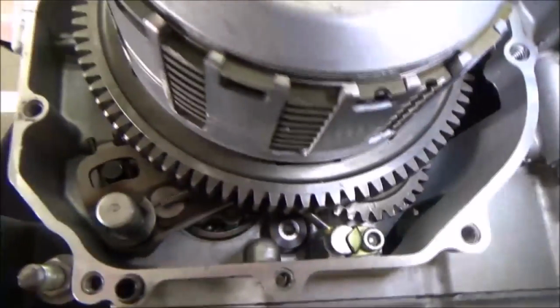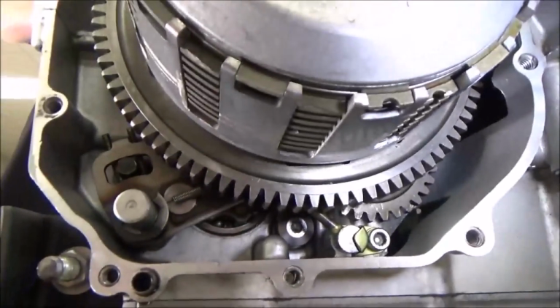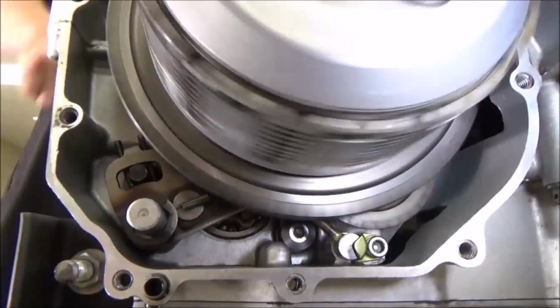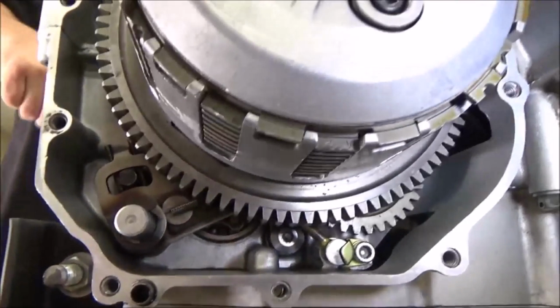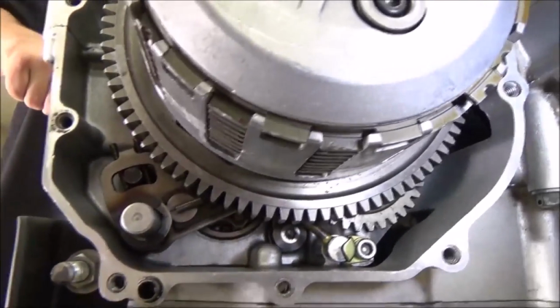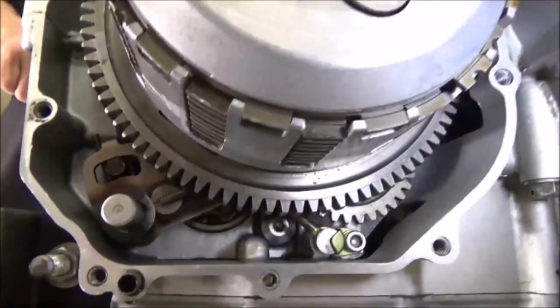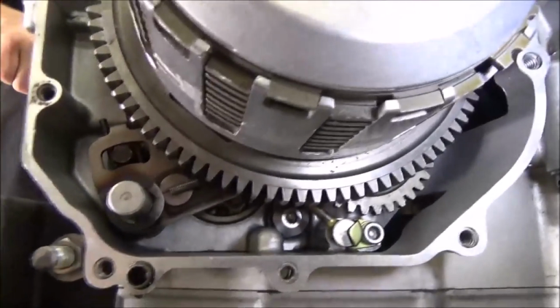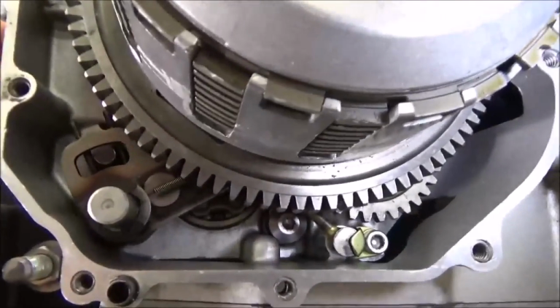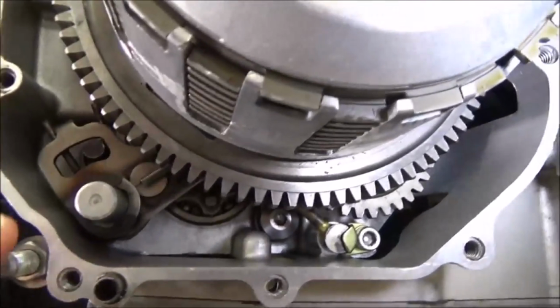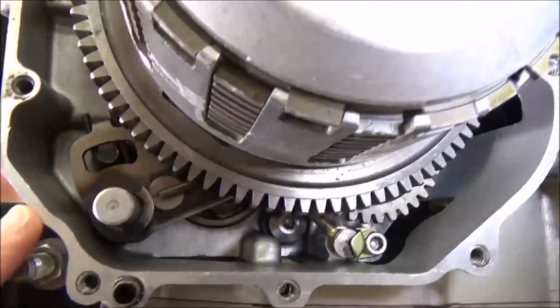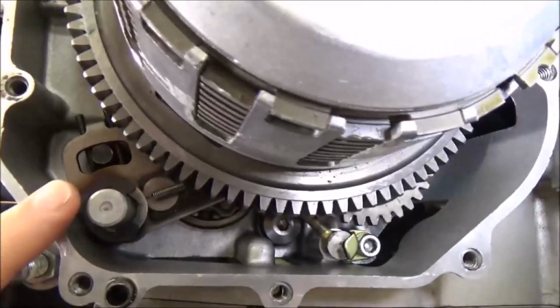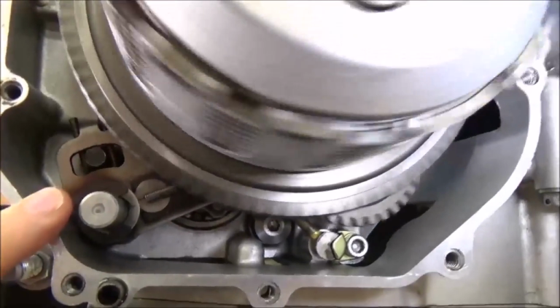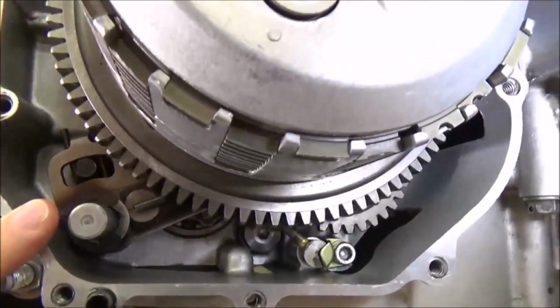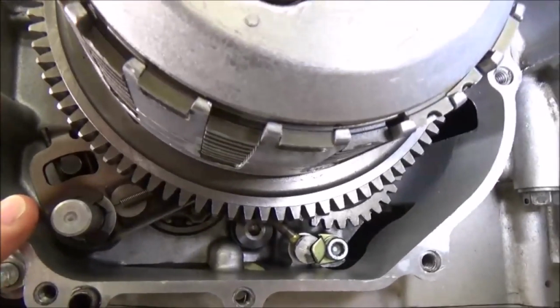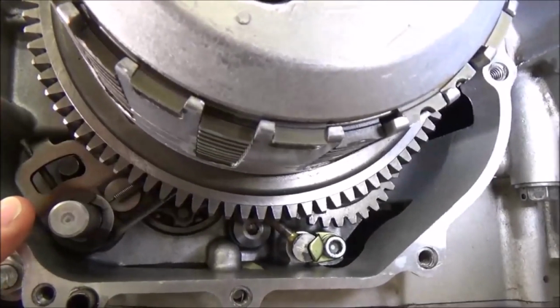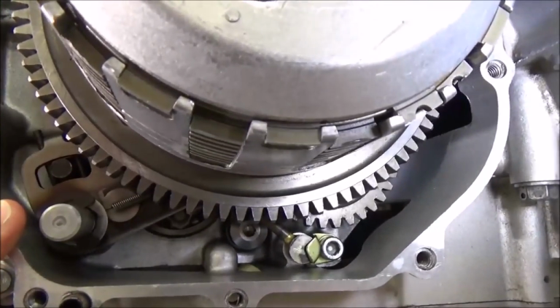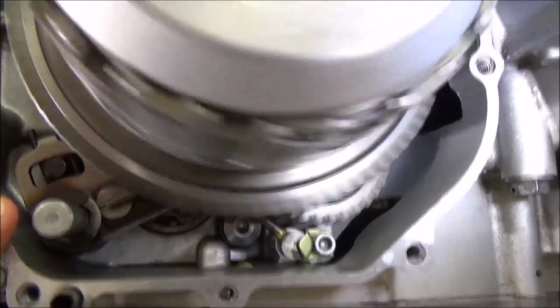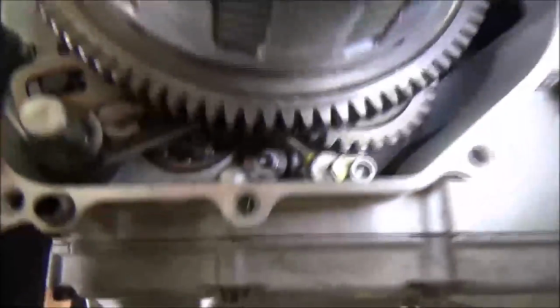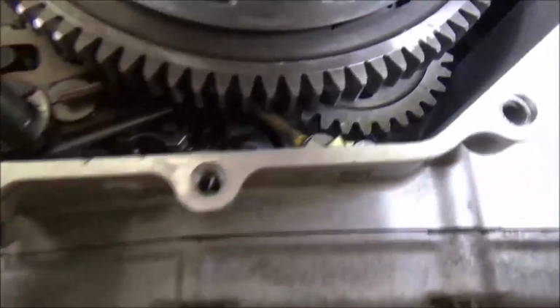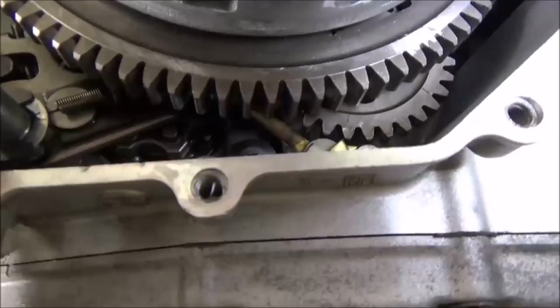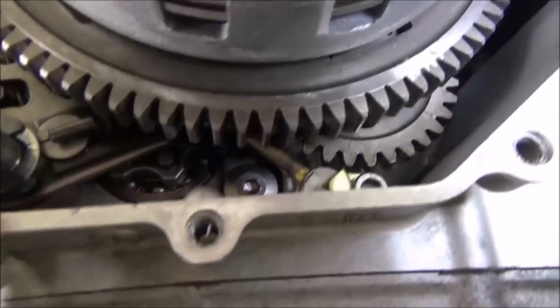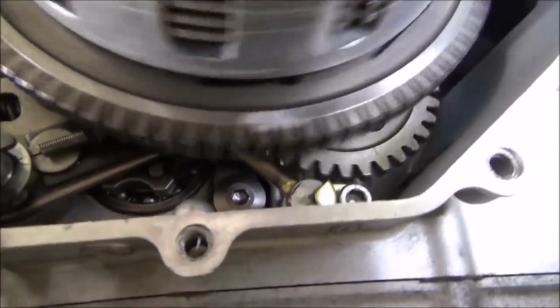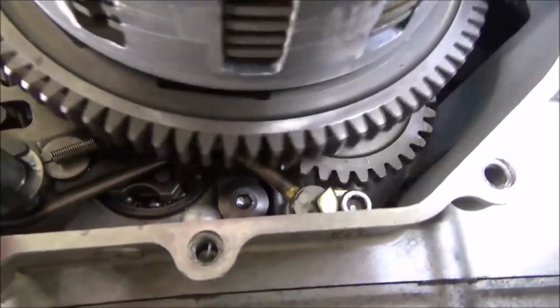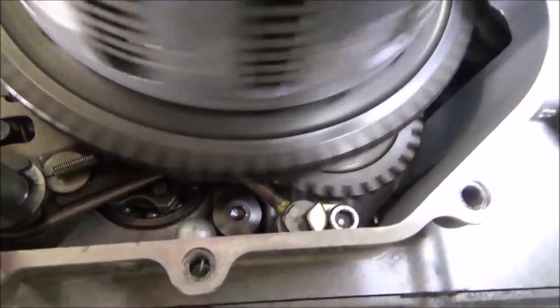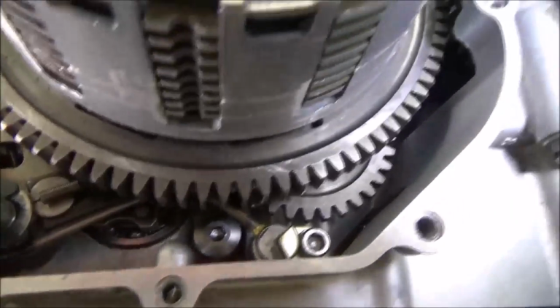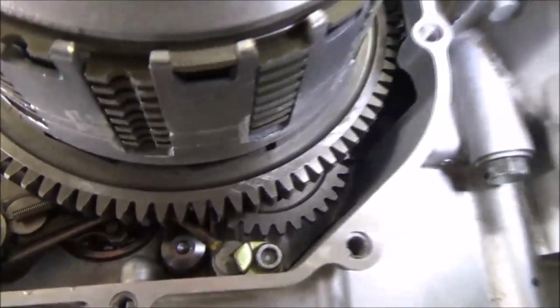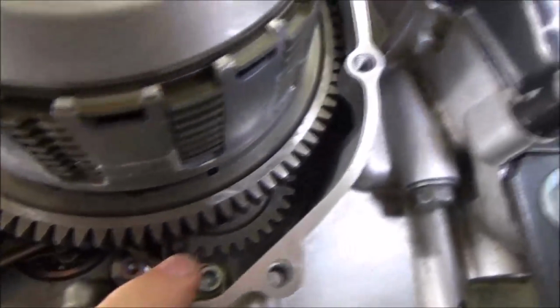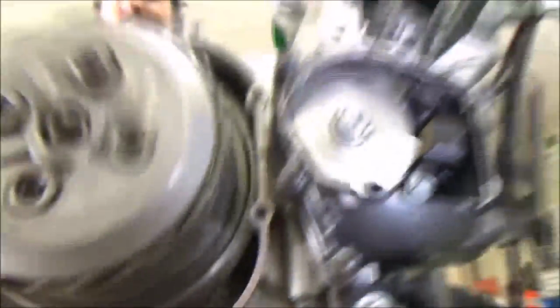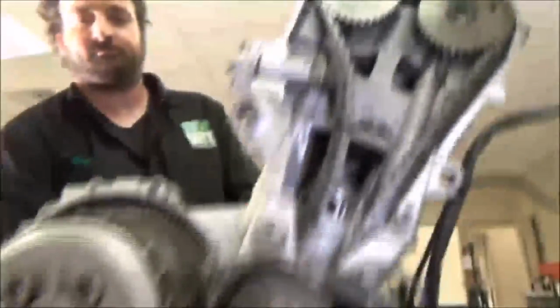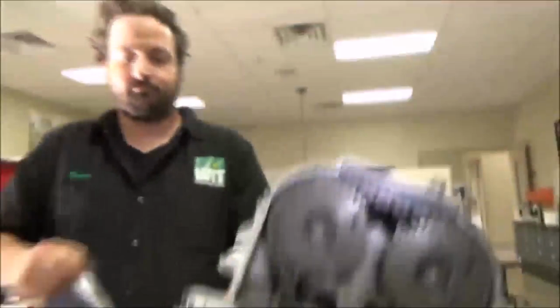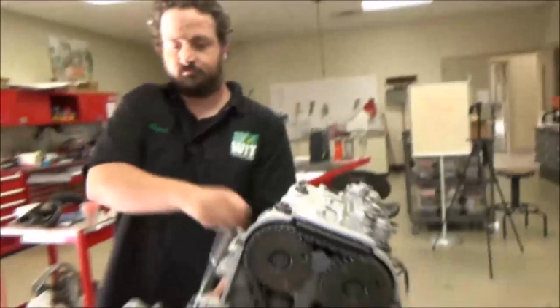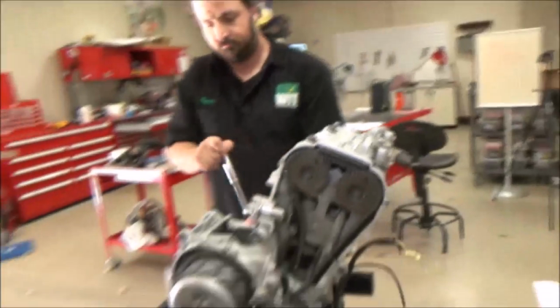Go ahead and shift the shifter for me, Ben. You can actually see the shift arm here being able to work back and forth. They can look under here and see the shift cam. You can see the oil pump turning. Pretty stinking cool.